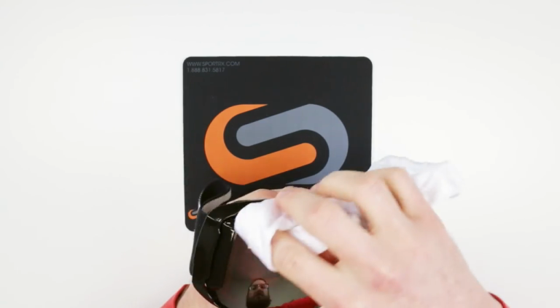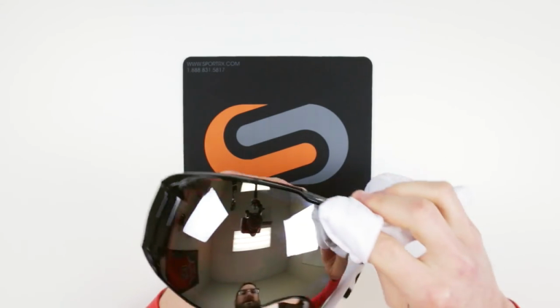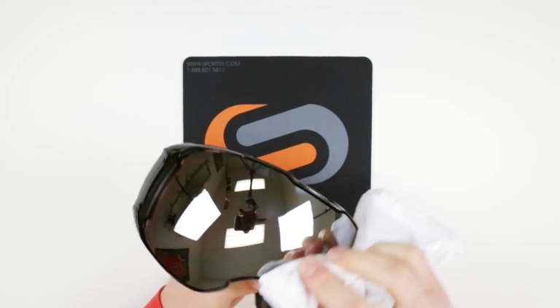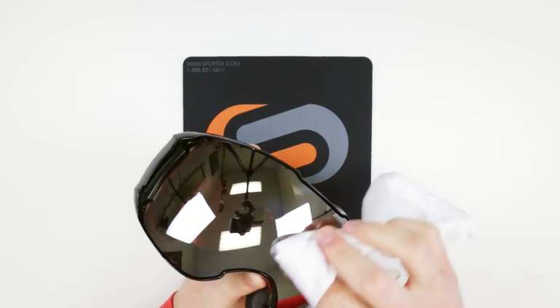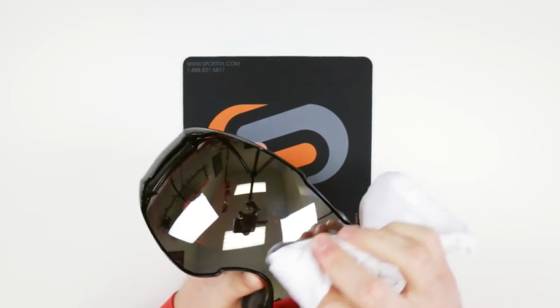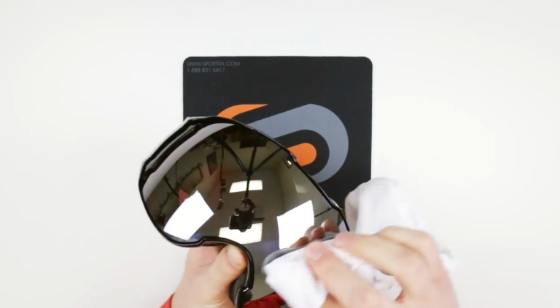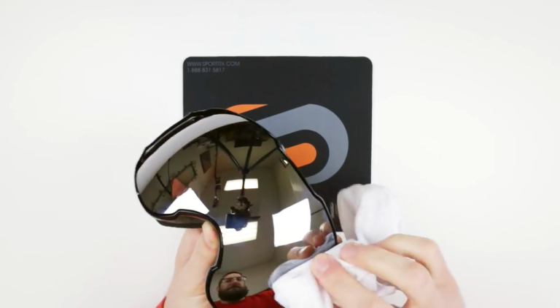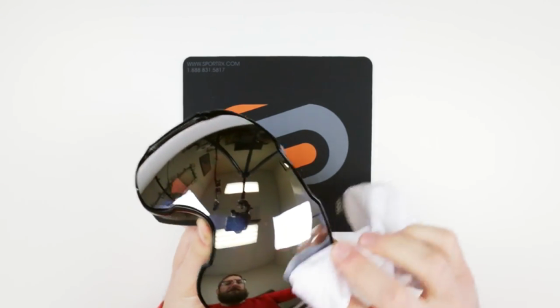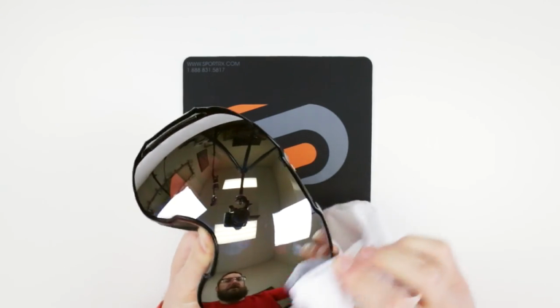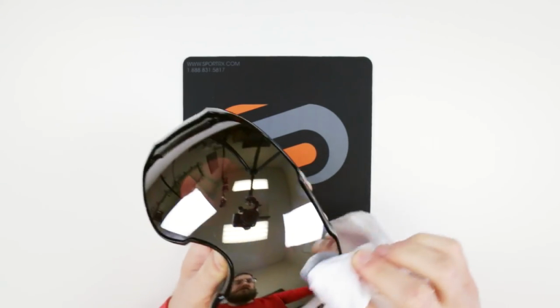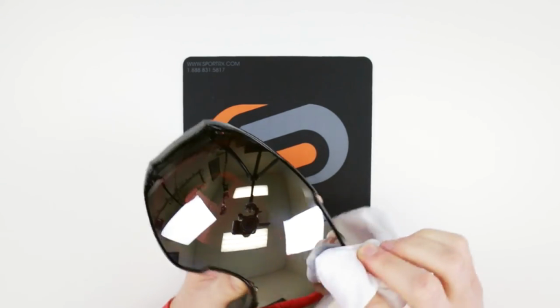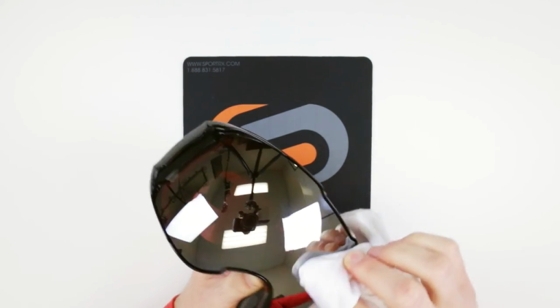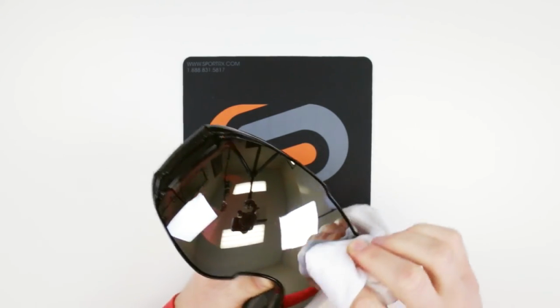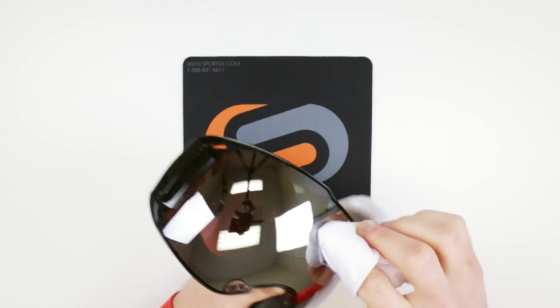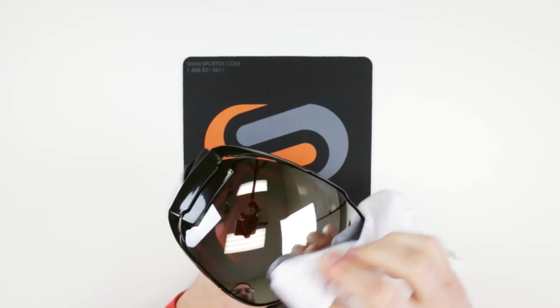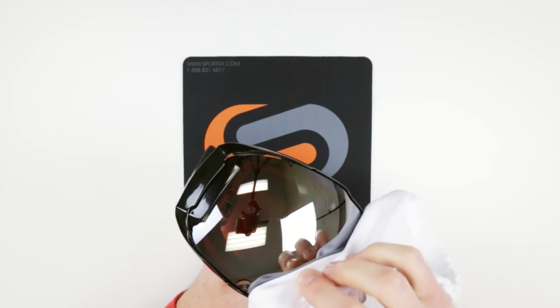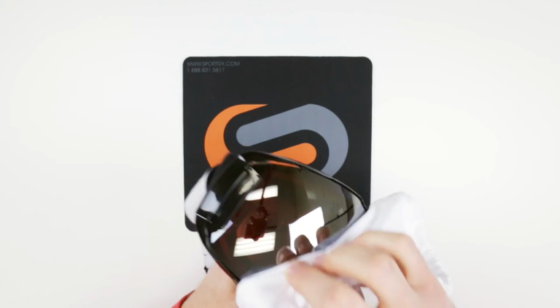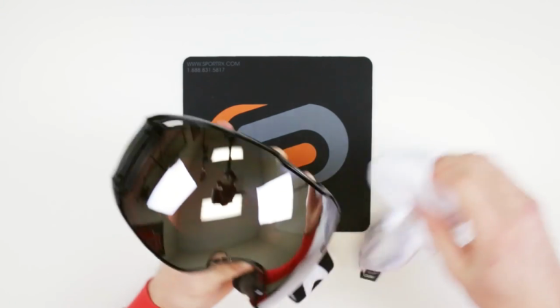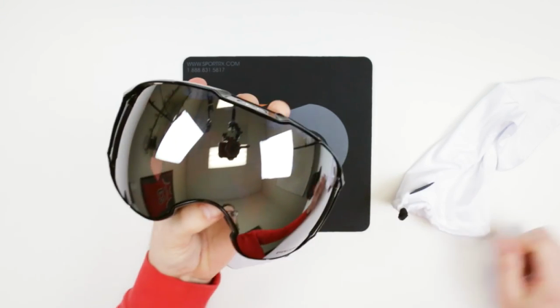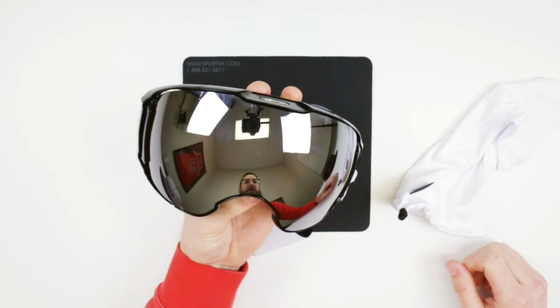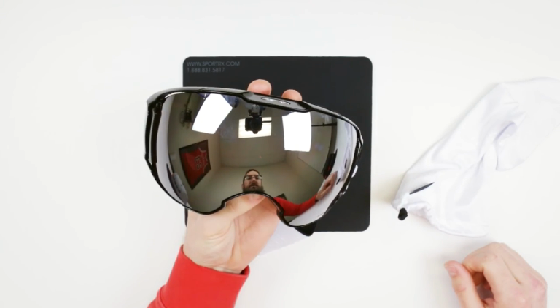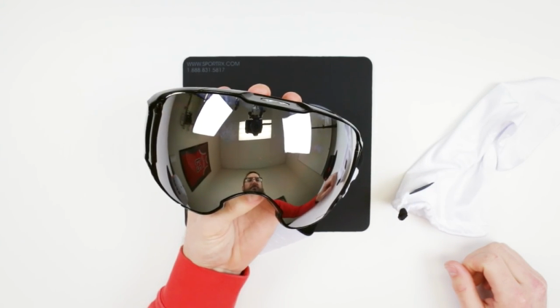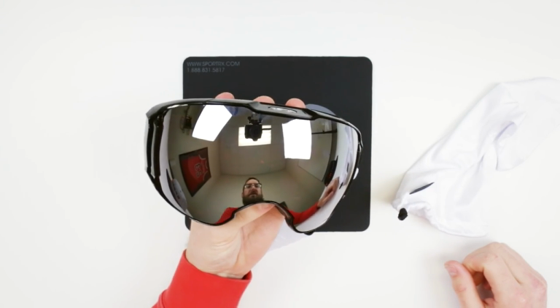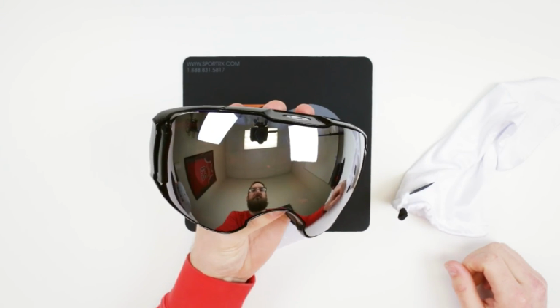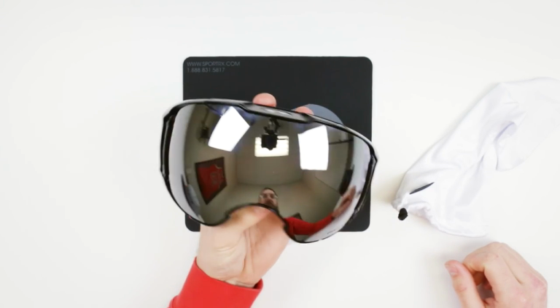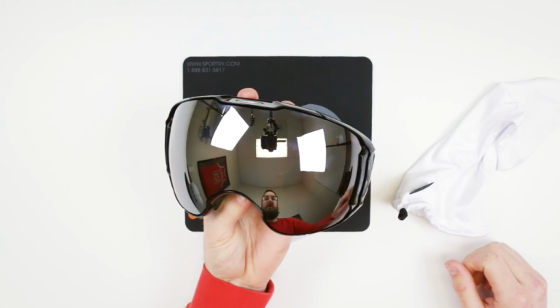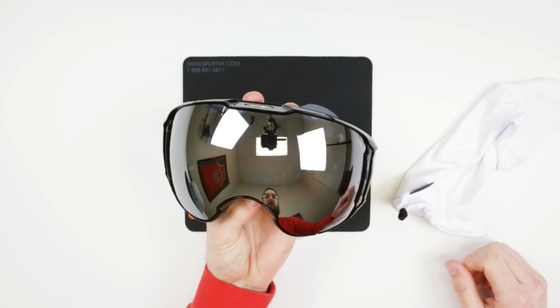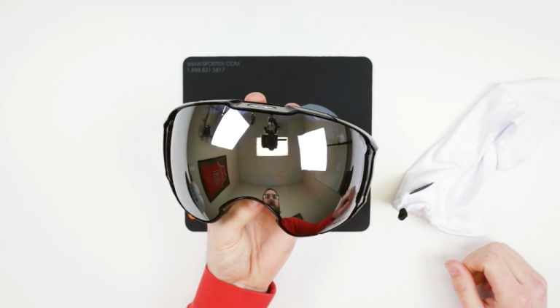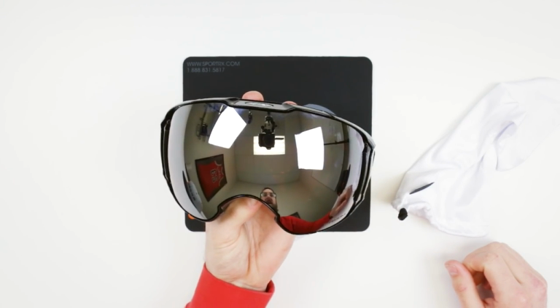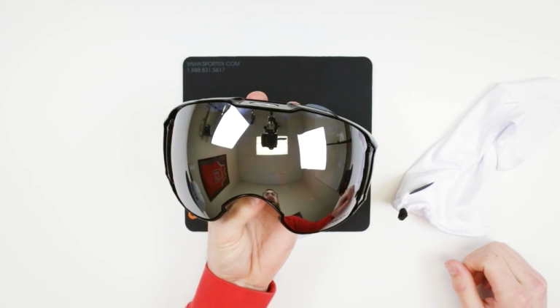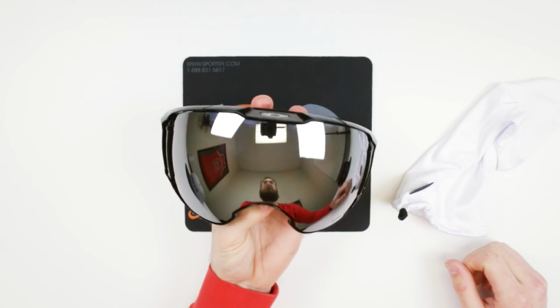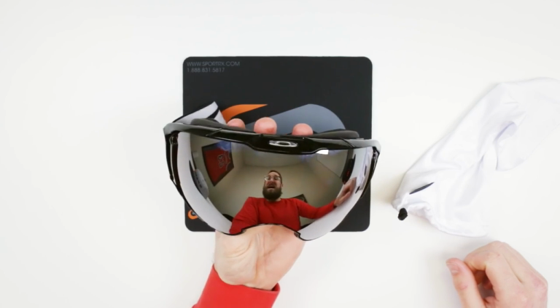Amazing, perfect, so nice! Alright, comment and let me know how impressed you were and how nice my hands are, and any other how-to's that you think you might benefit from — we'd love to do them. Bye!